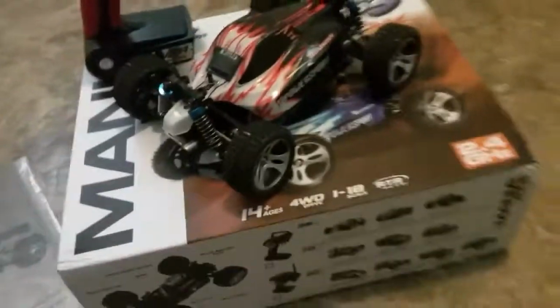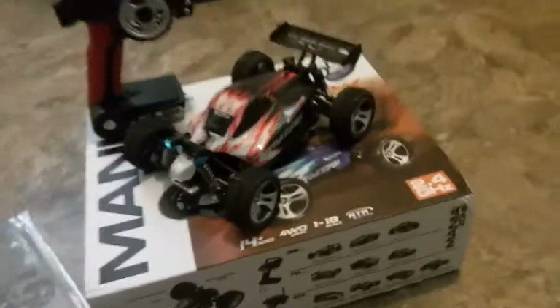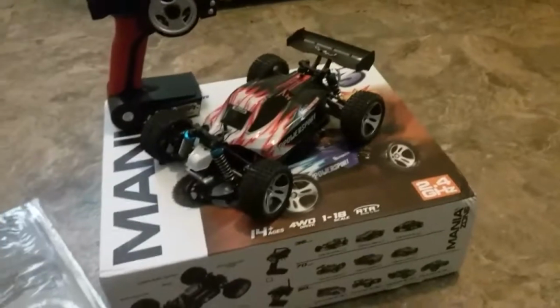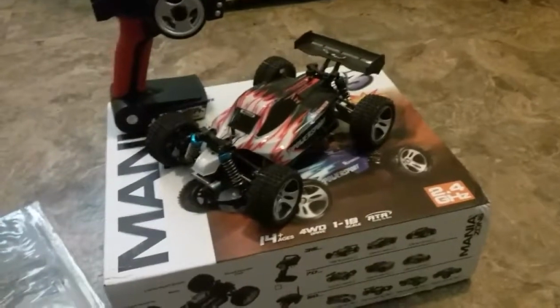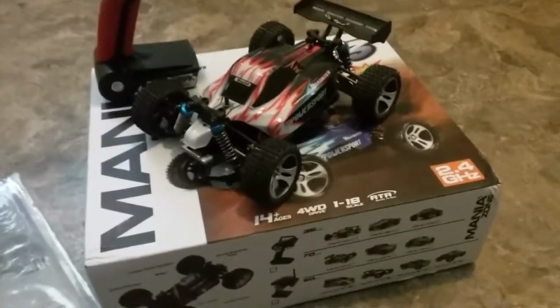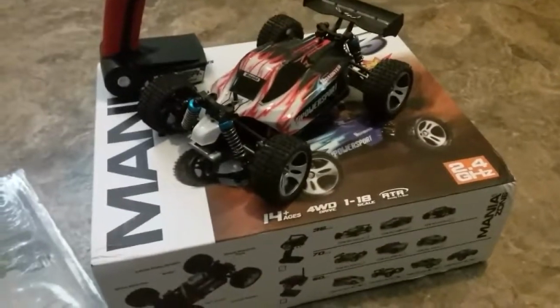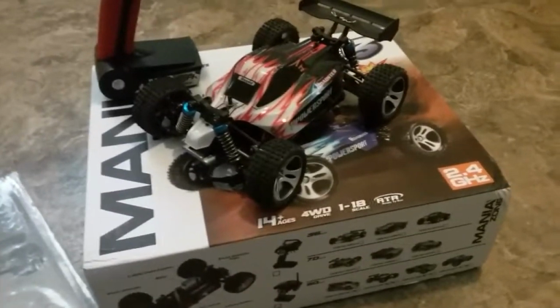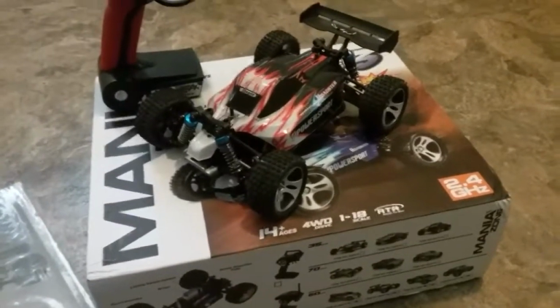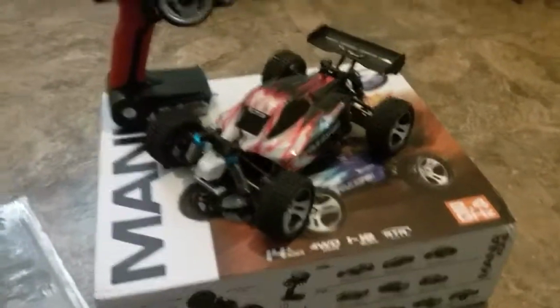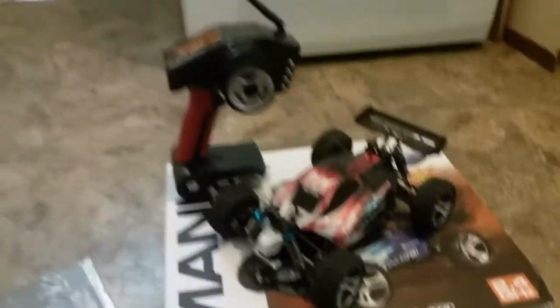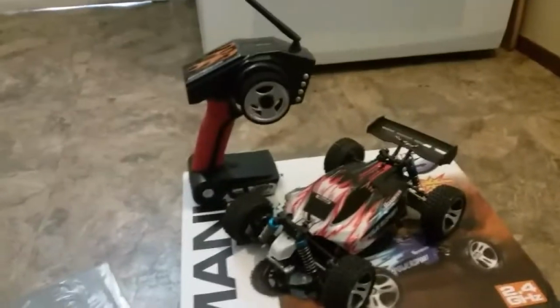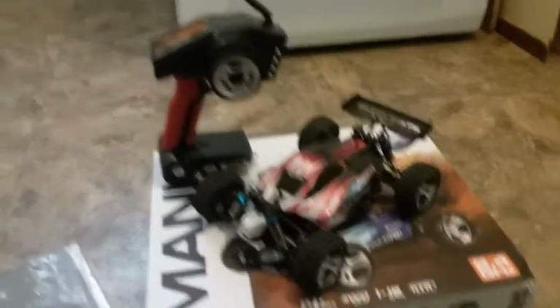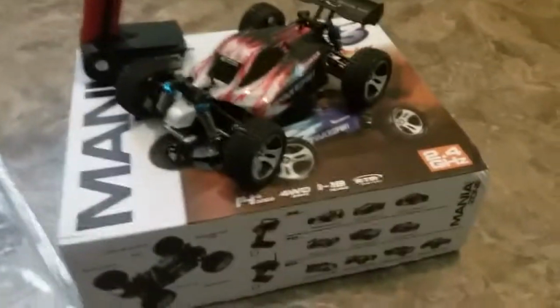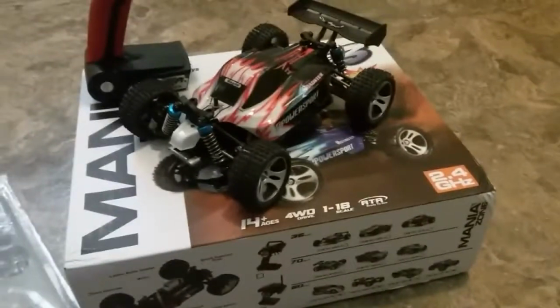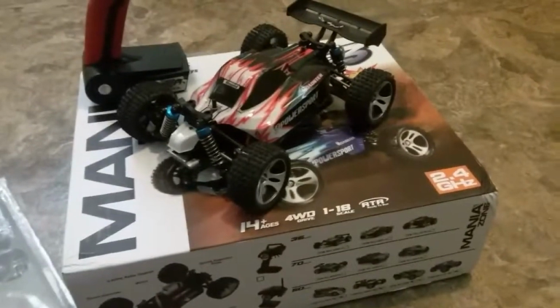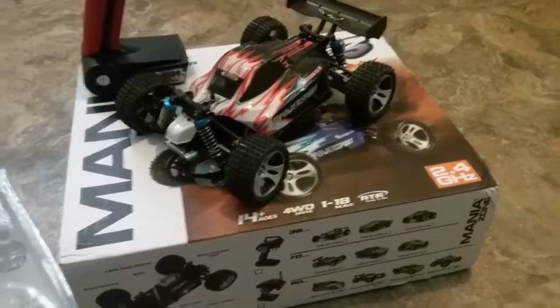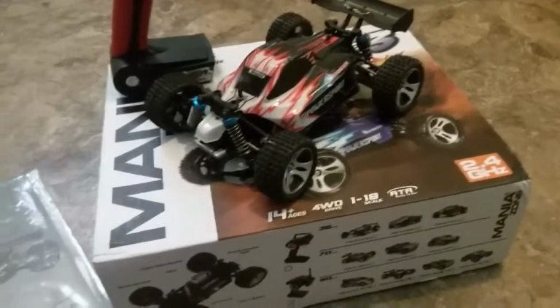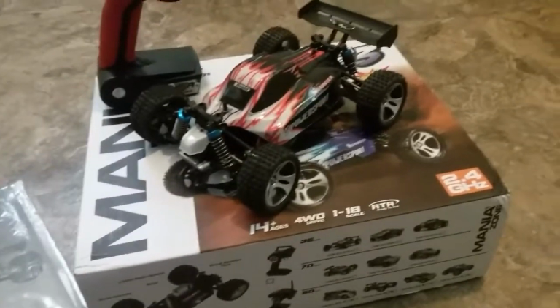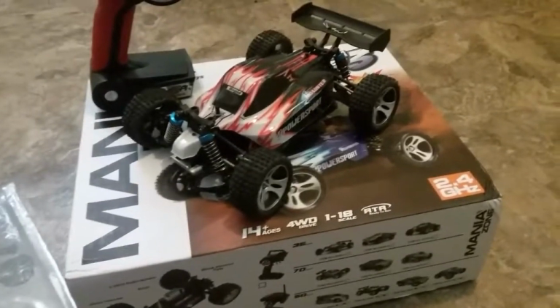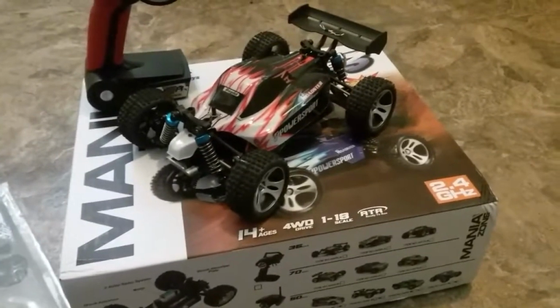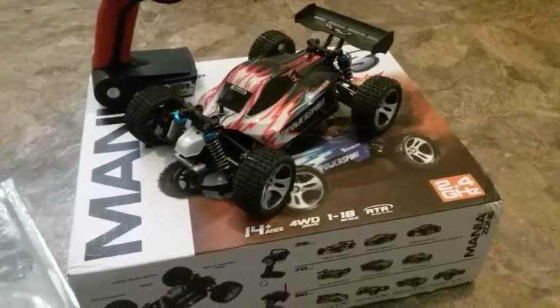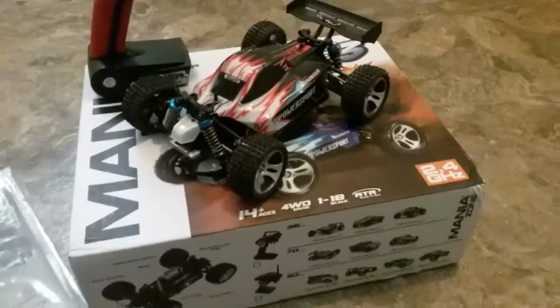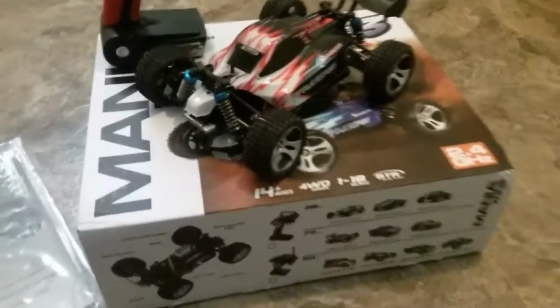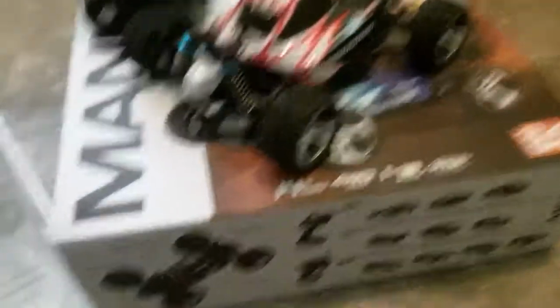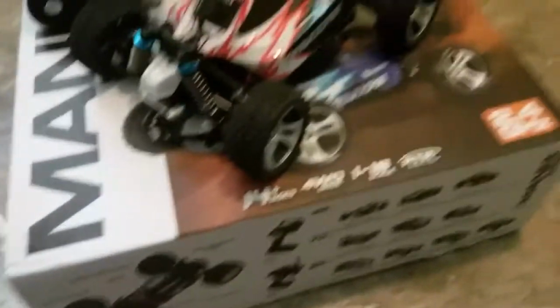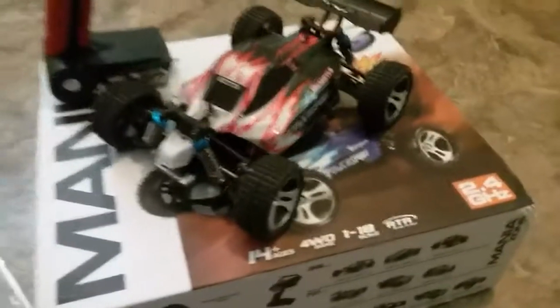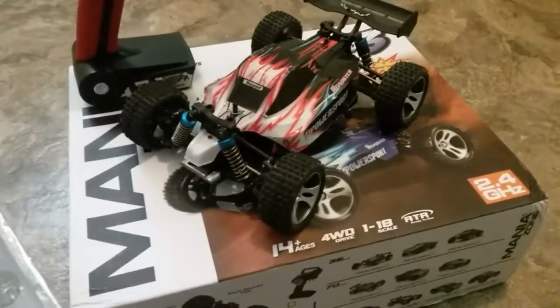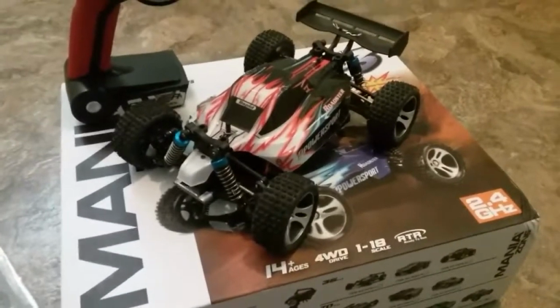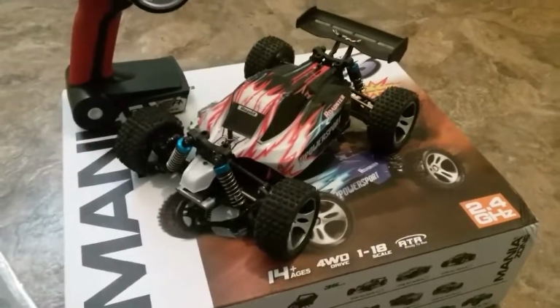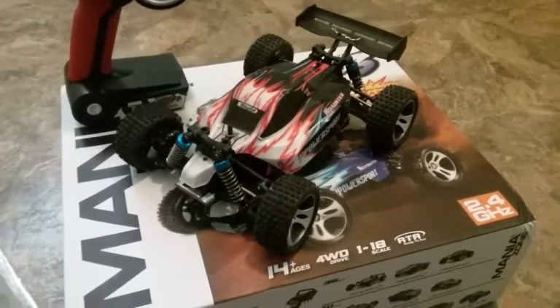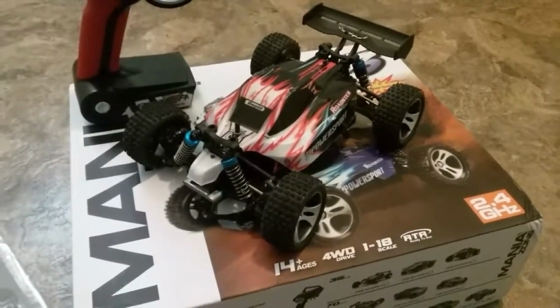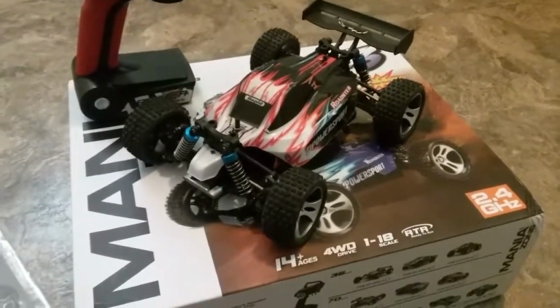This car so far is great. It's awesome, it's a ton of fun. It's decently quick — not super fast, but pretty quick.